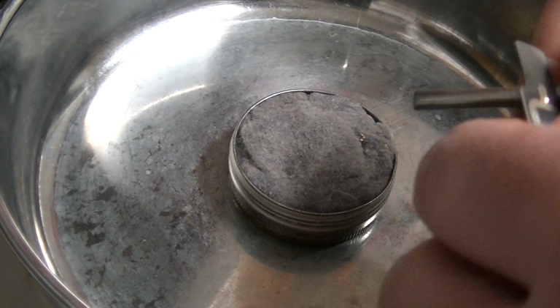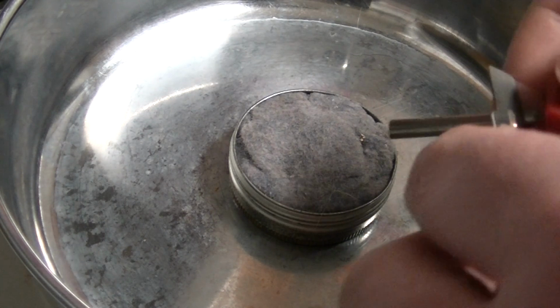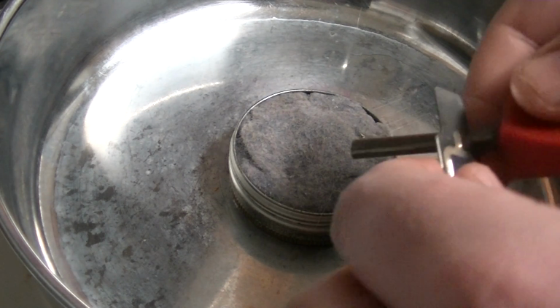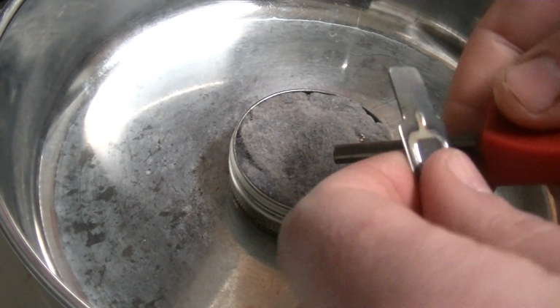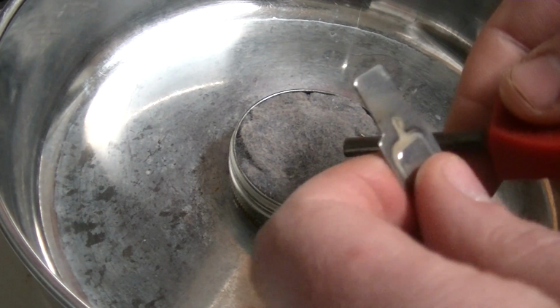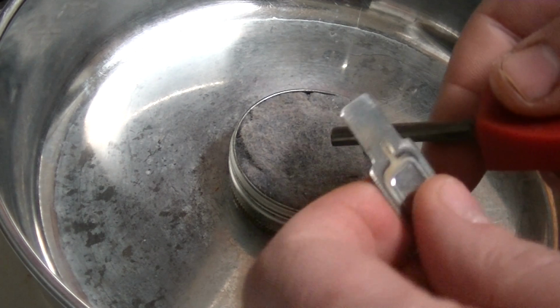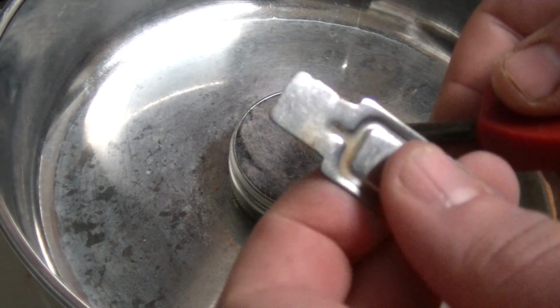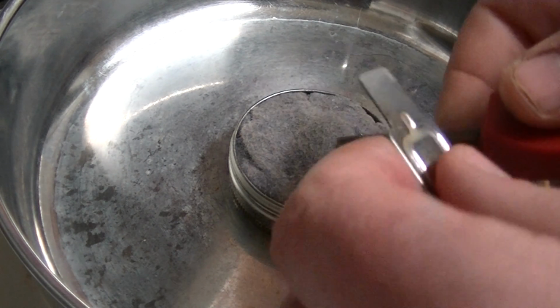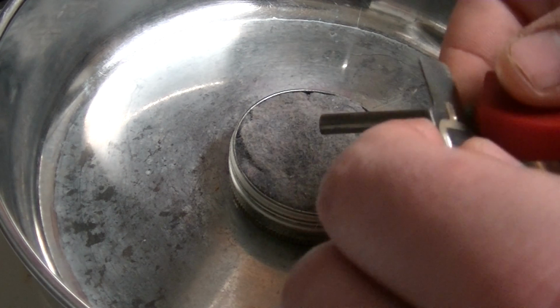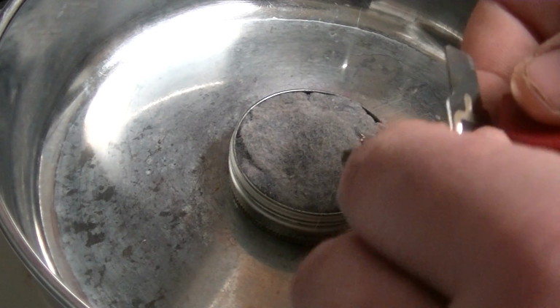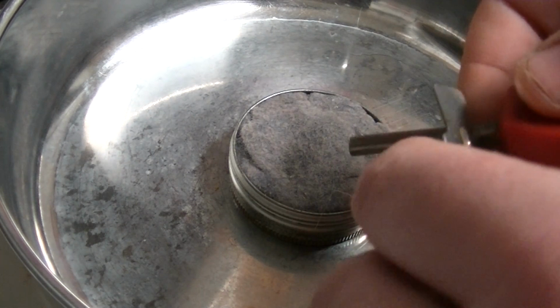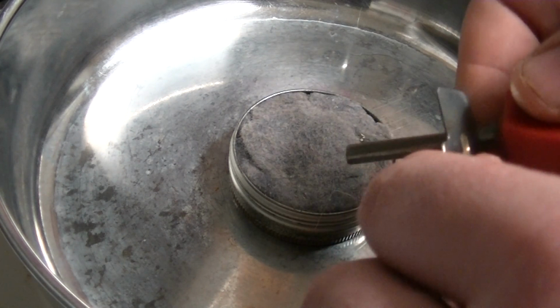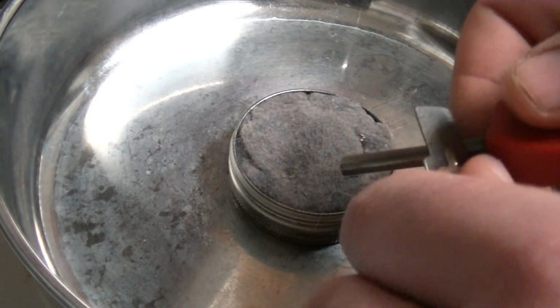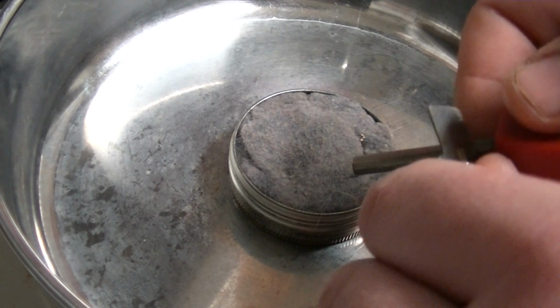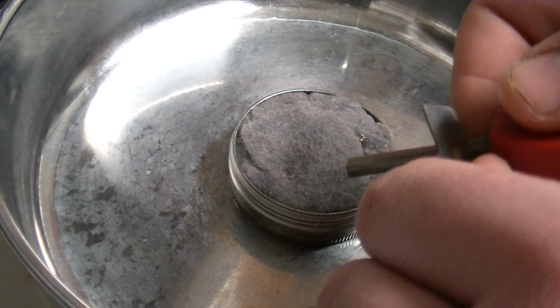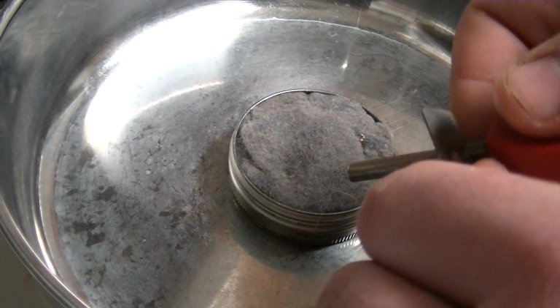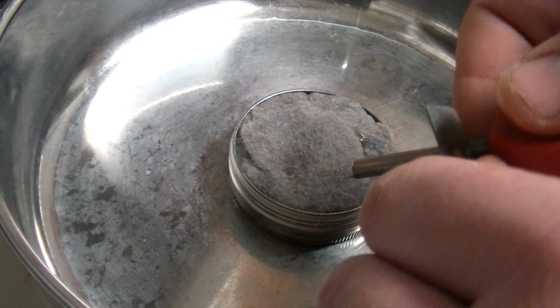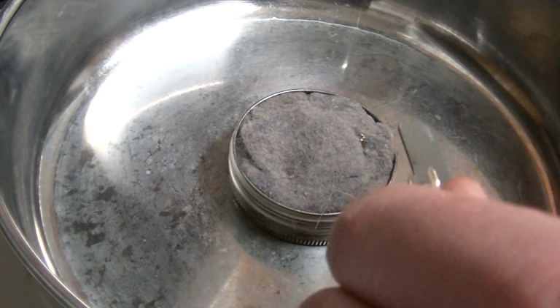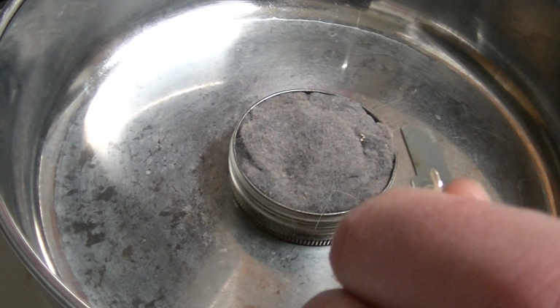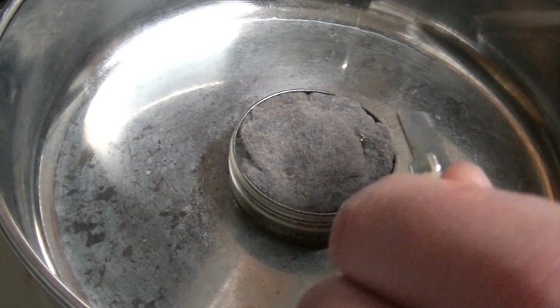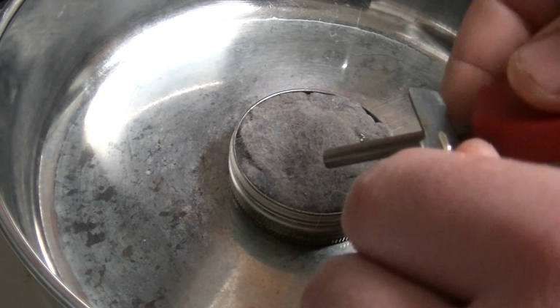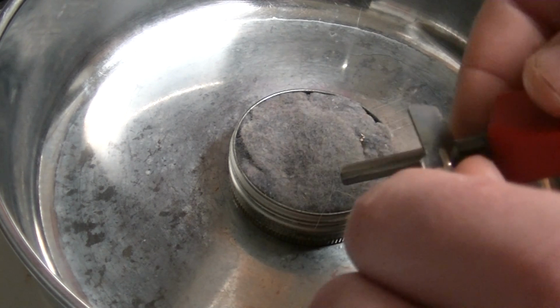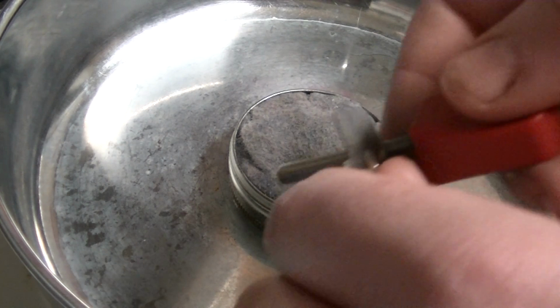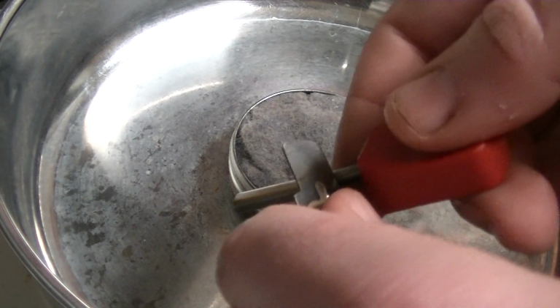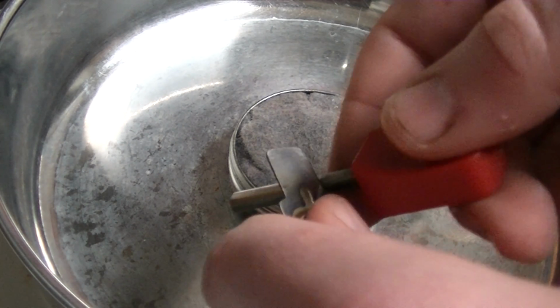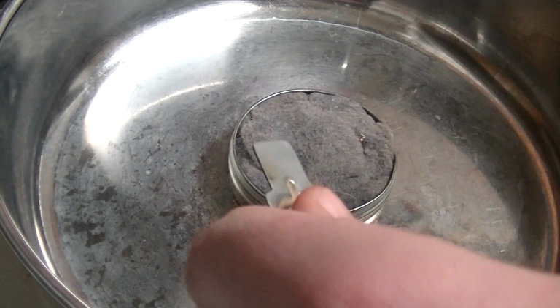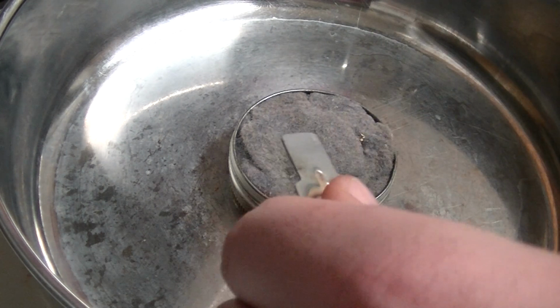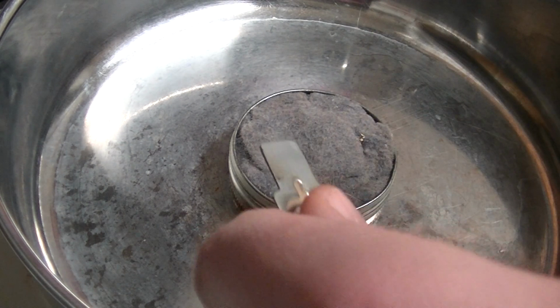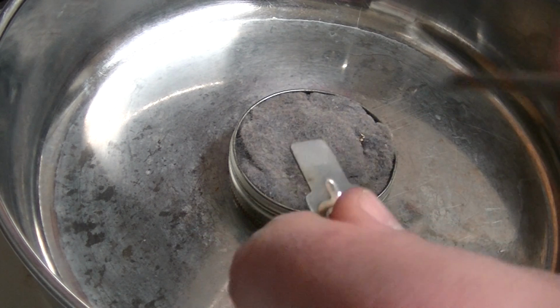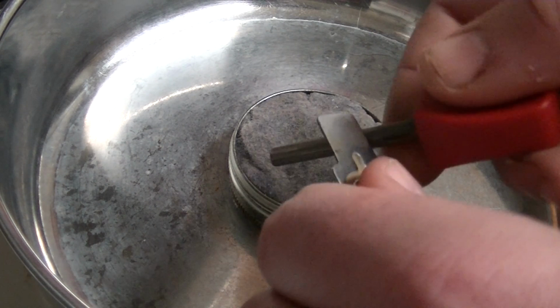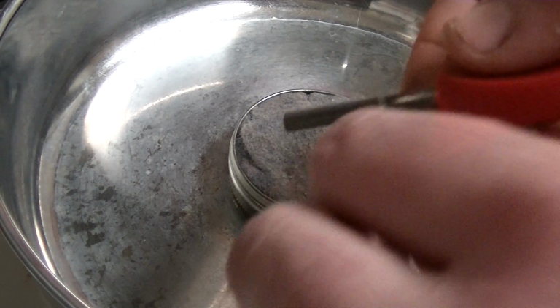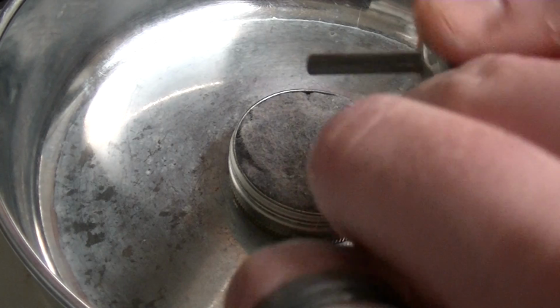The correct way to do this is to get your striker or your knife in the same position every time and leave it there, then pull your ferro rod back and spark like this.